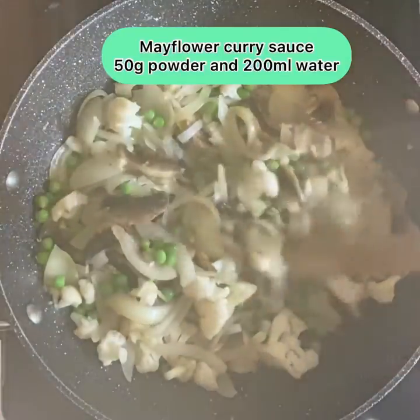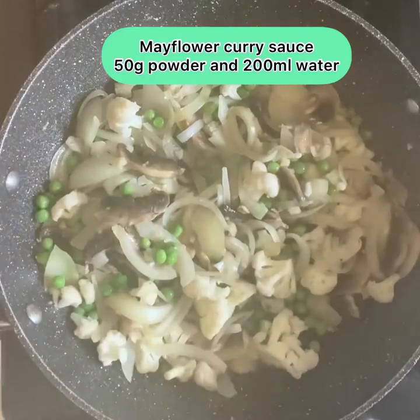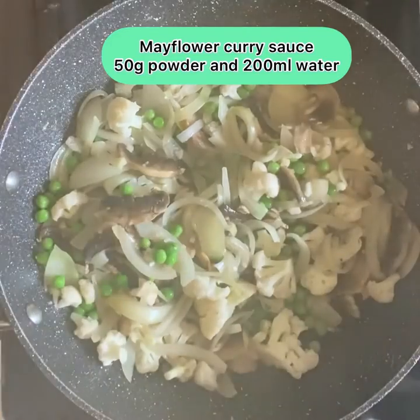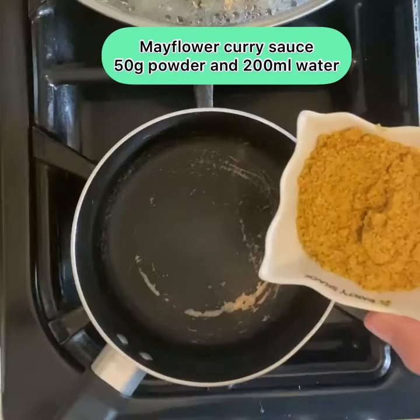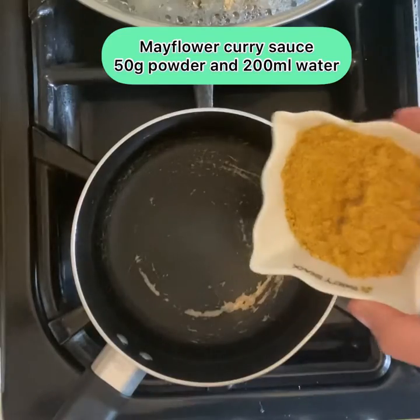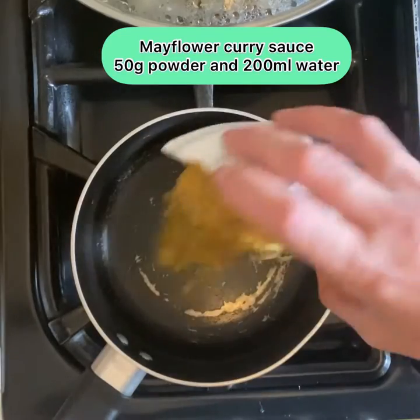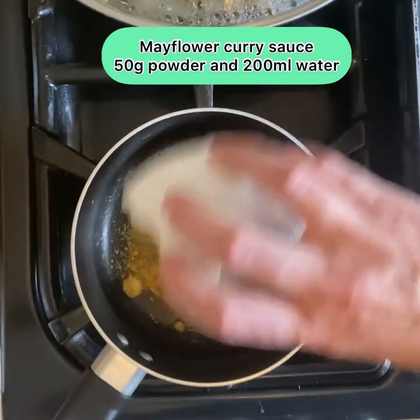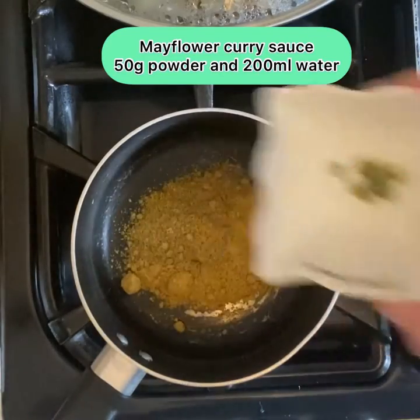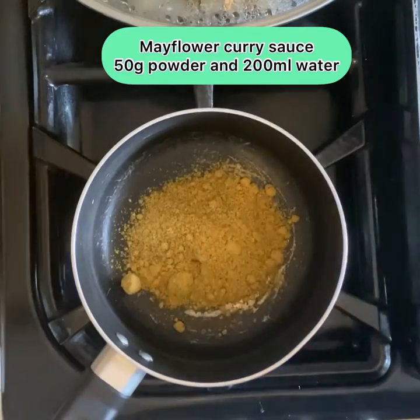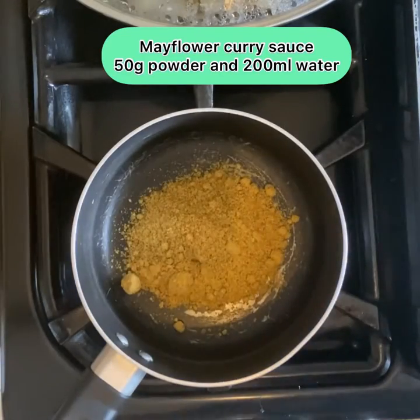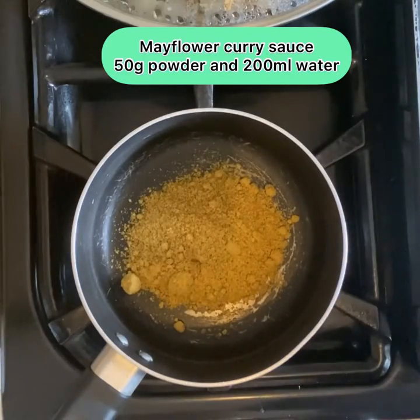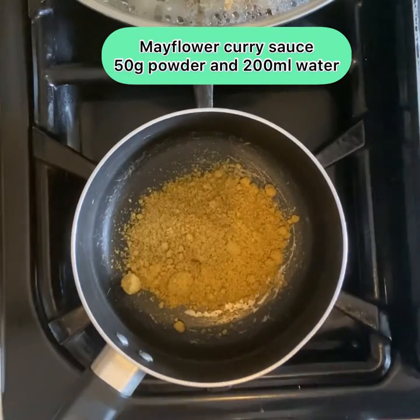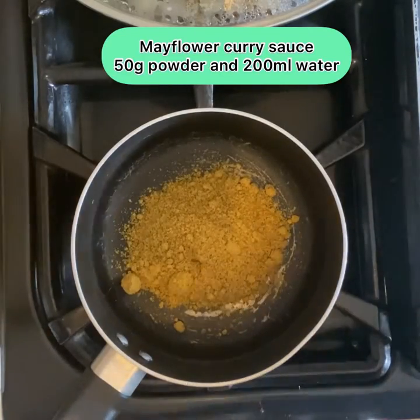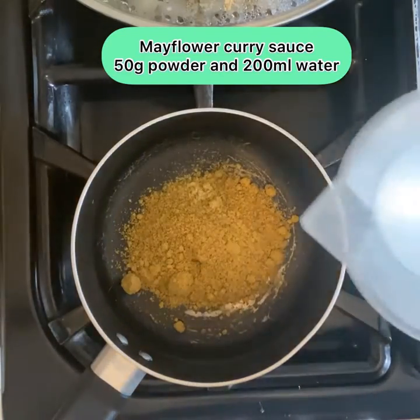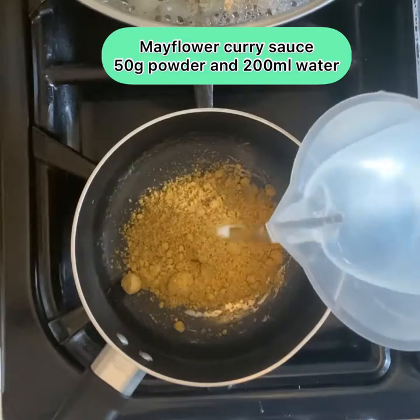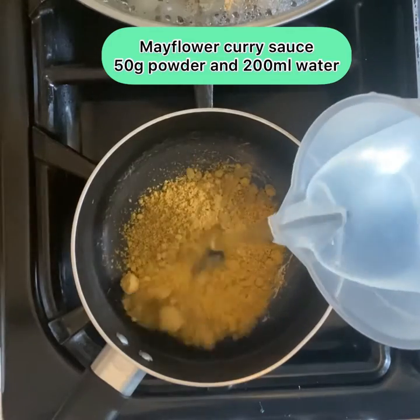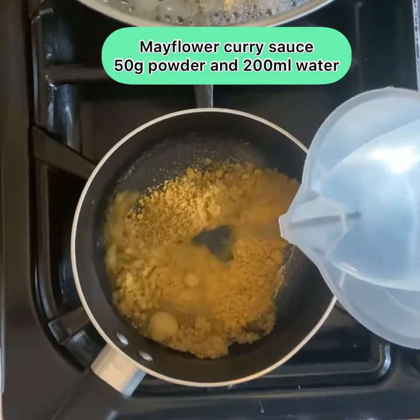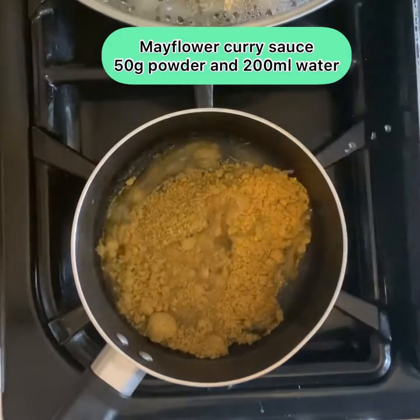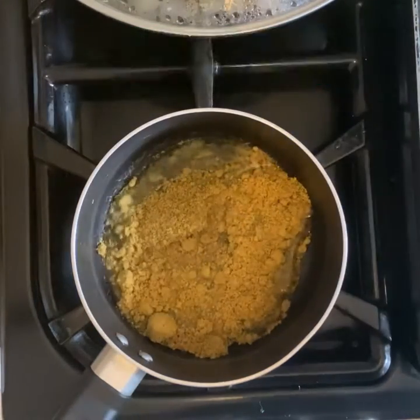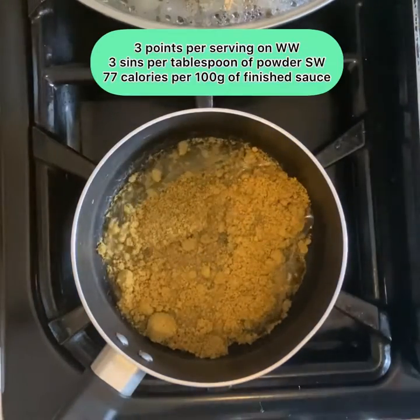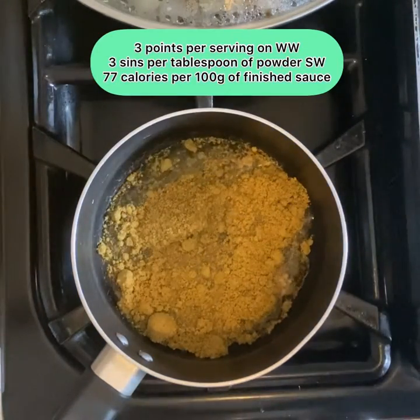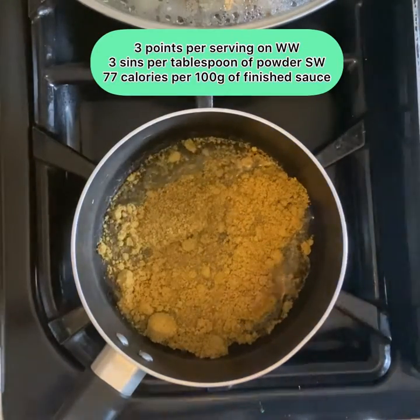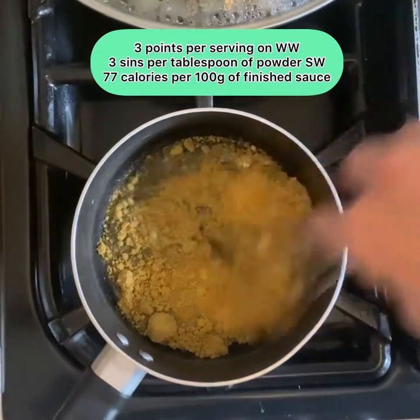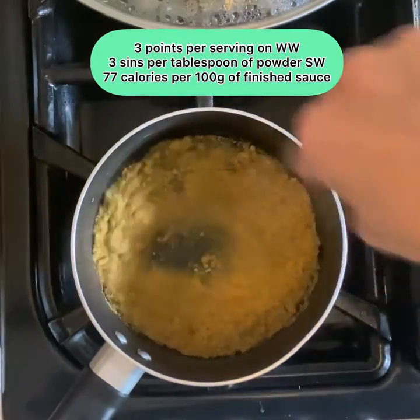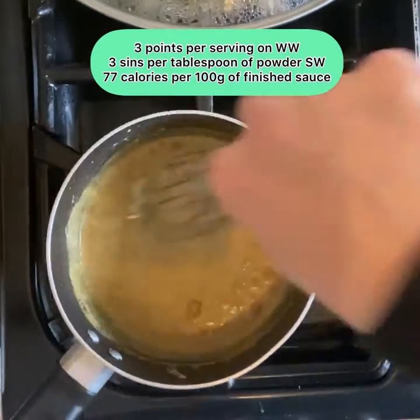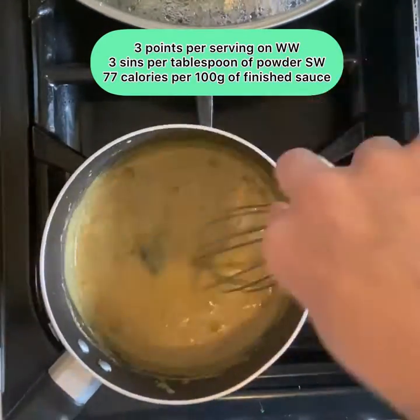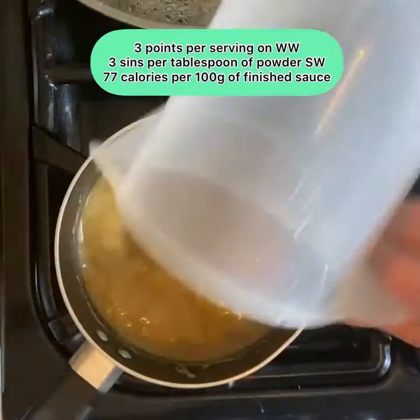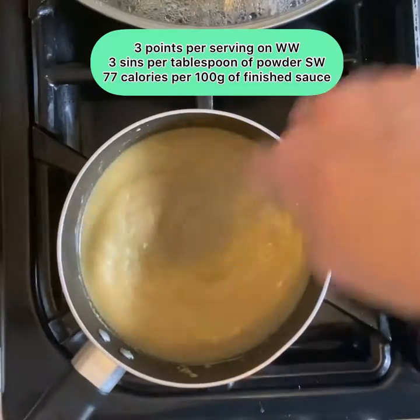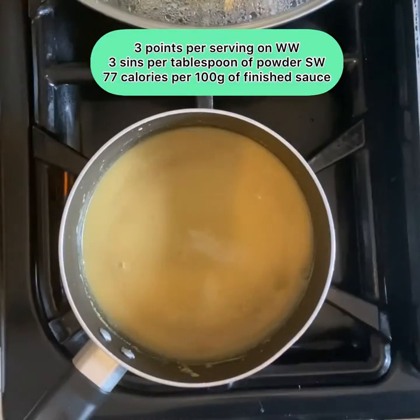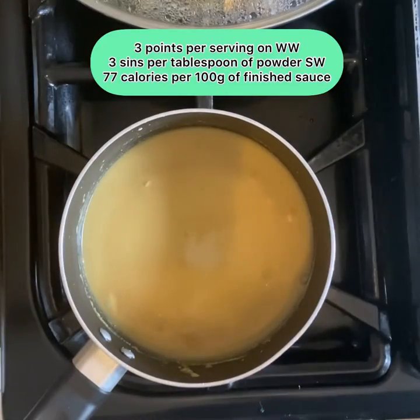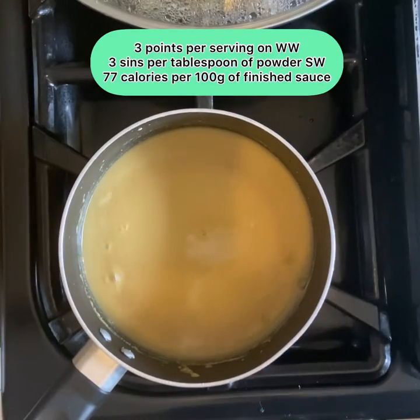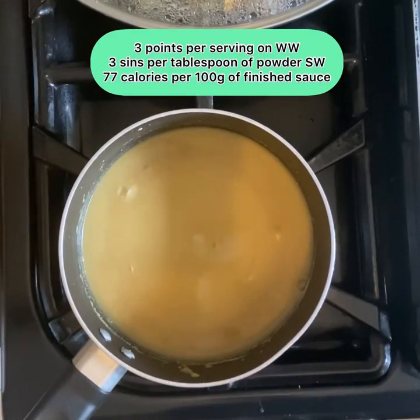Into a pan, add all the curry sauce and a tiny bit of the water, mix. Now turn on the heat and simmer.